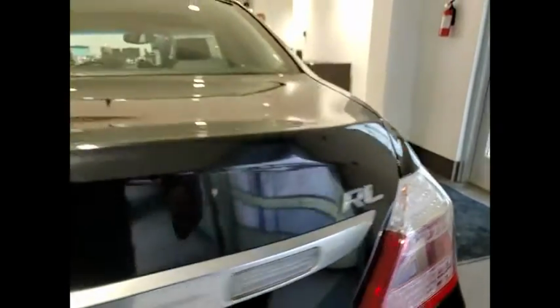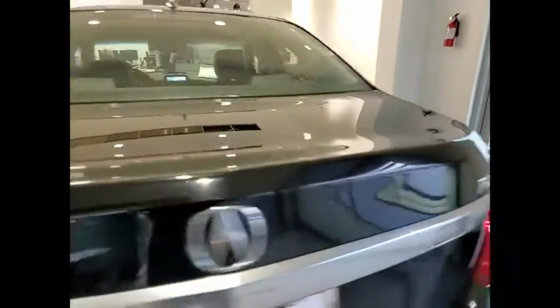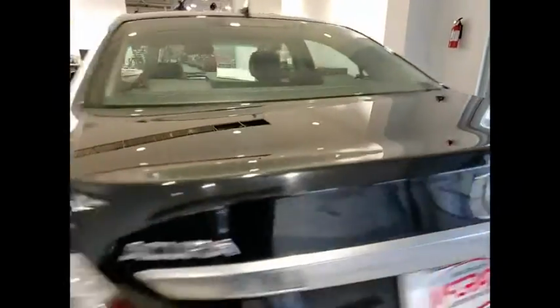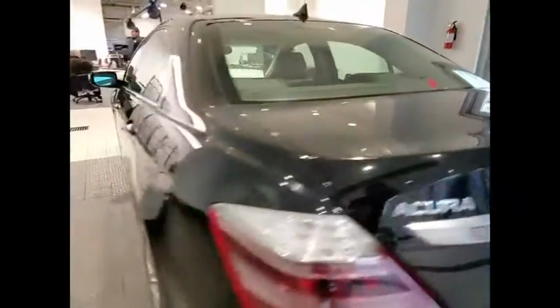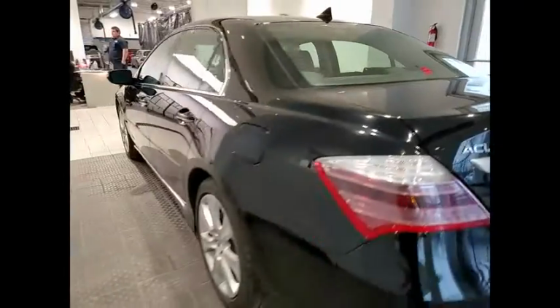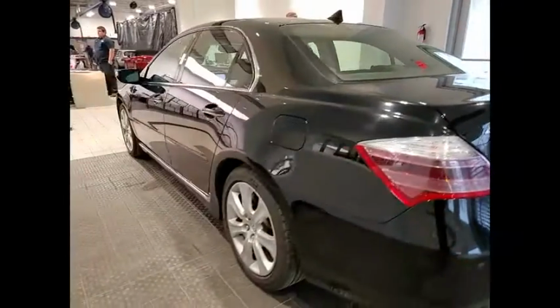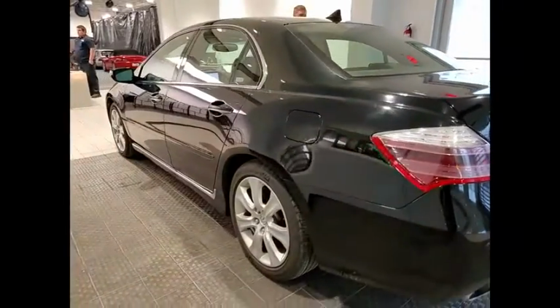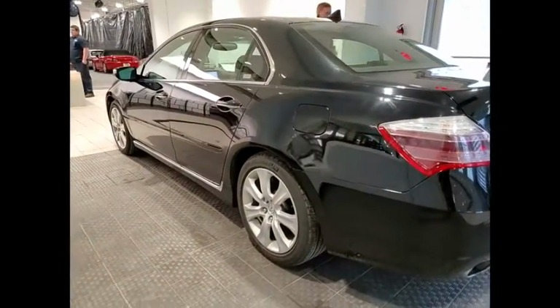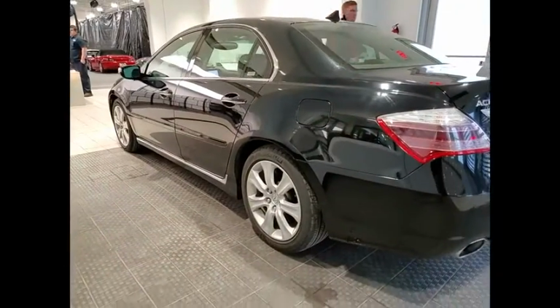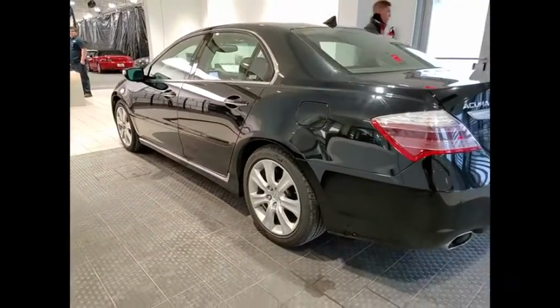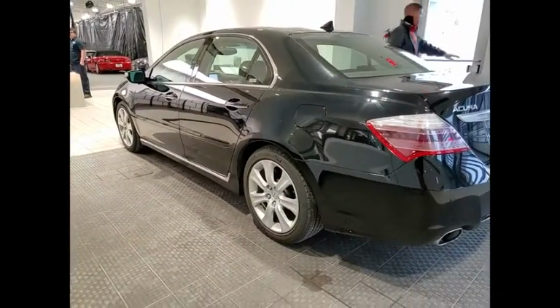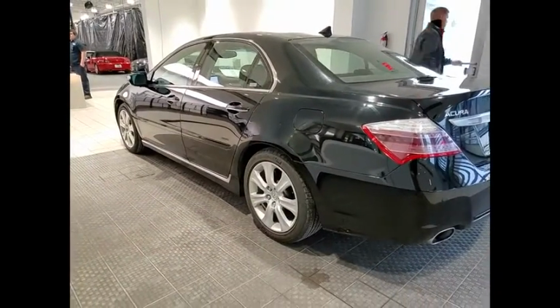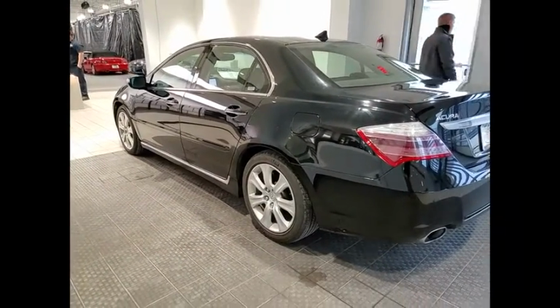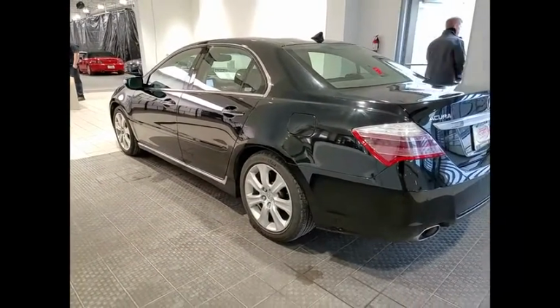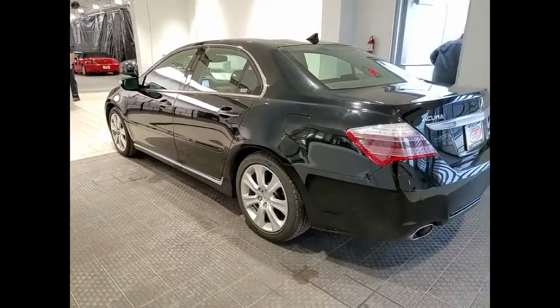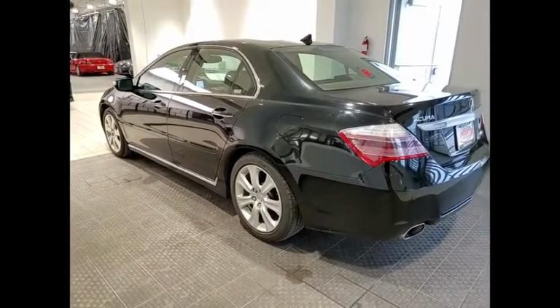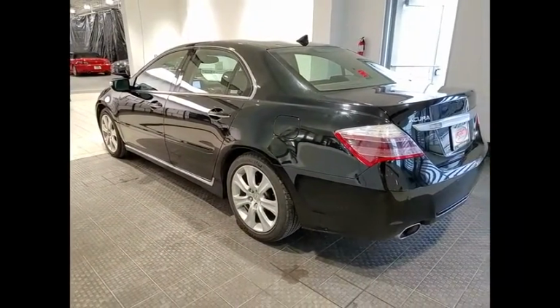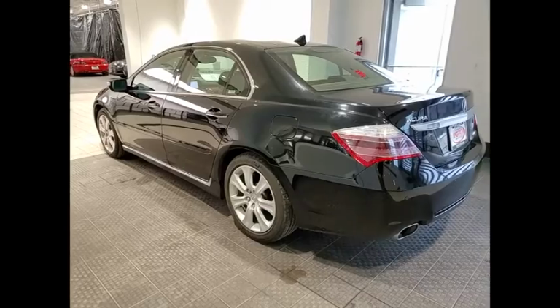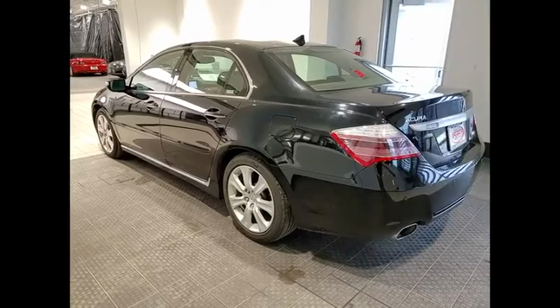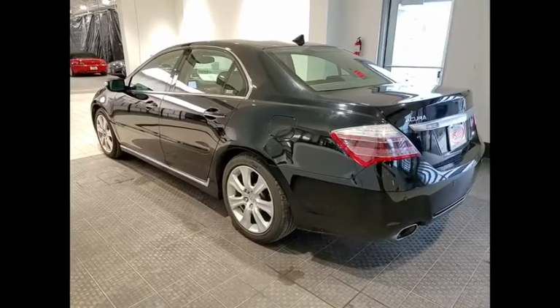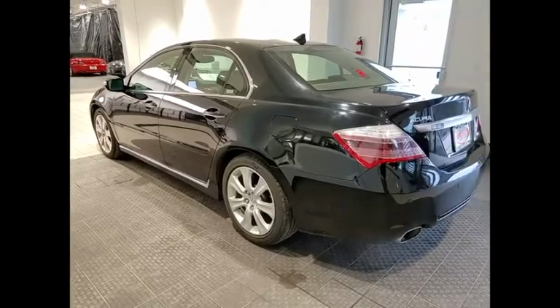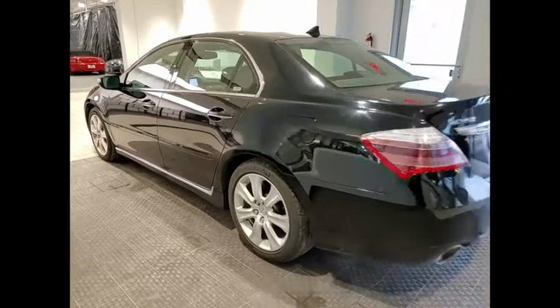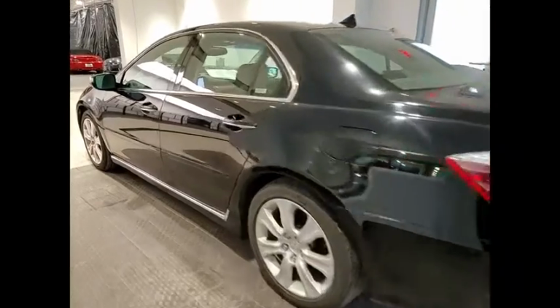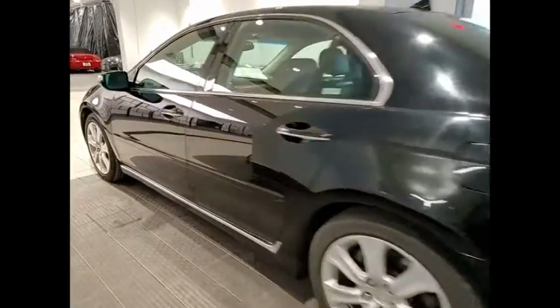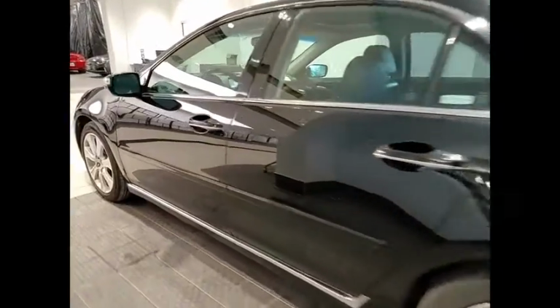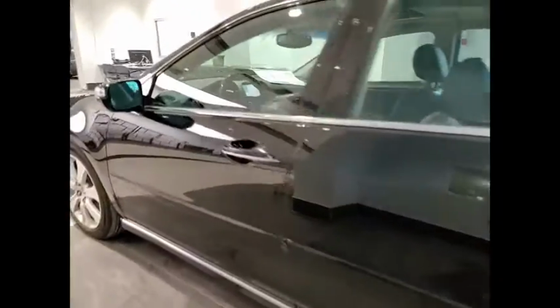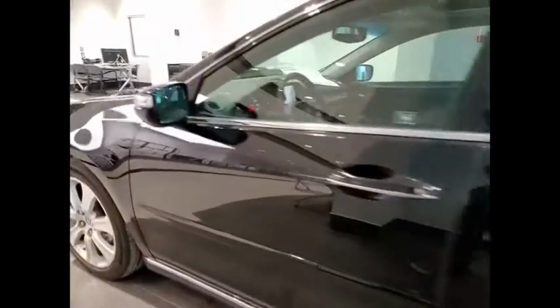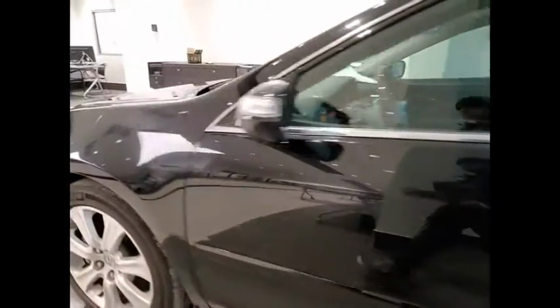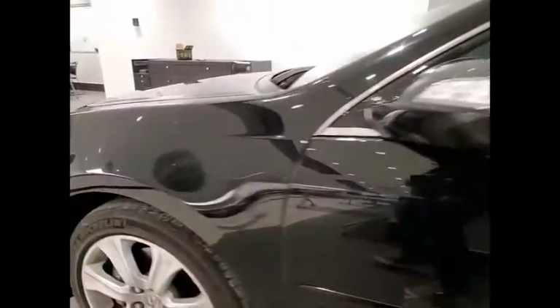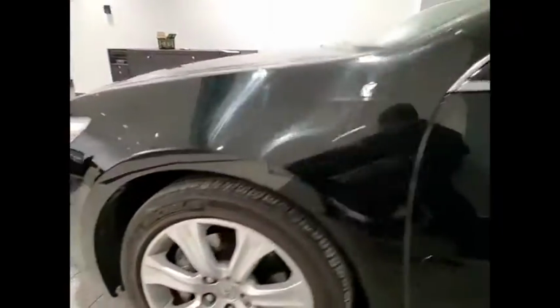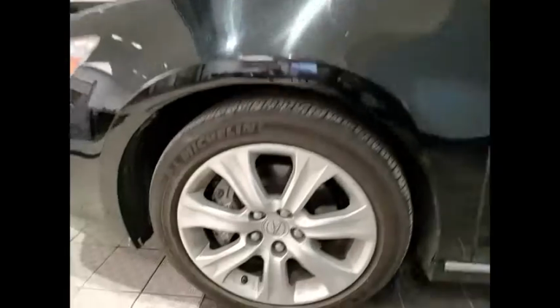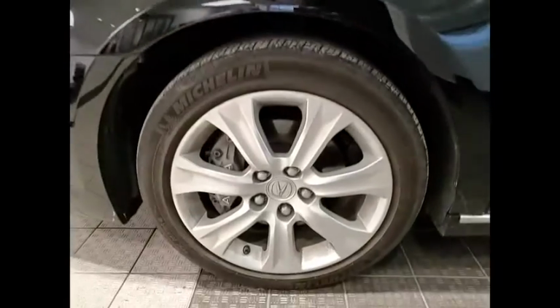This vehicle has less than 105,000 miles. Here are some of this vehicle's great options: tire pressure monitor, electronic stability control, all-wheel drive, heated mirrors, alloy wheels, and aluminum wheels.